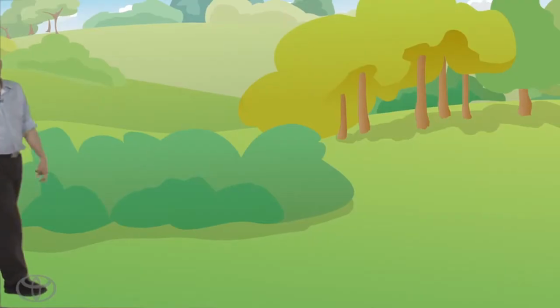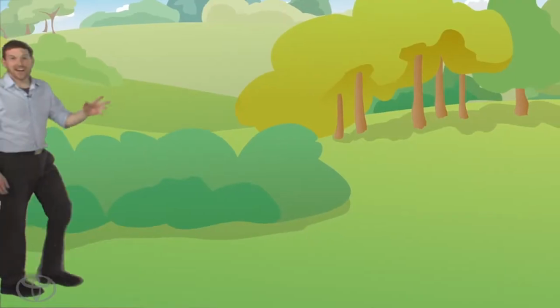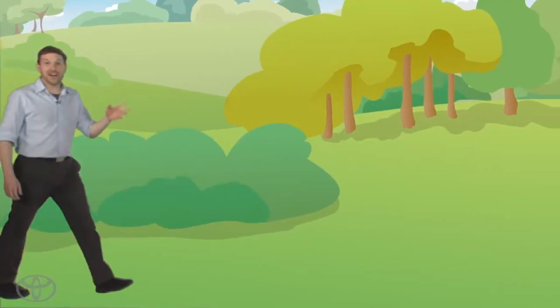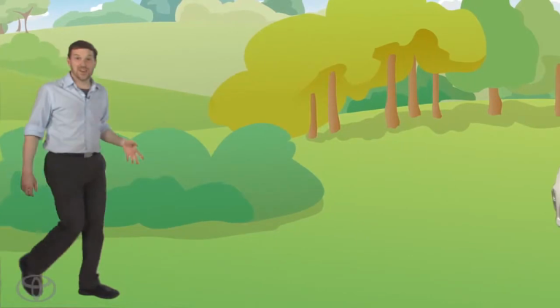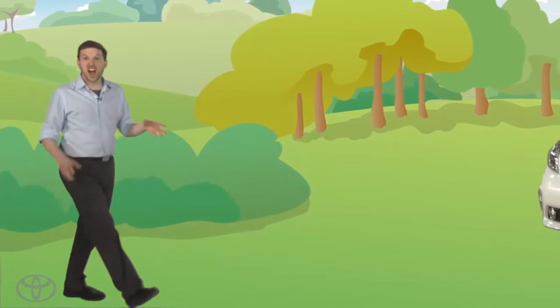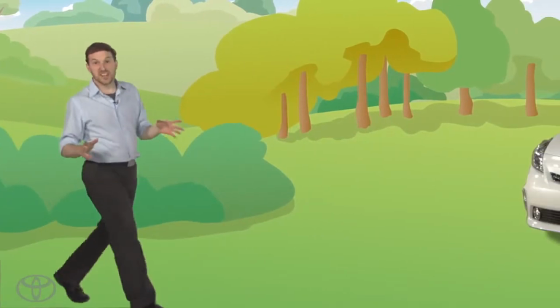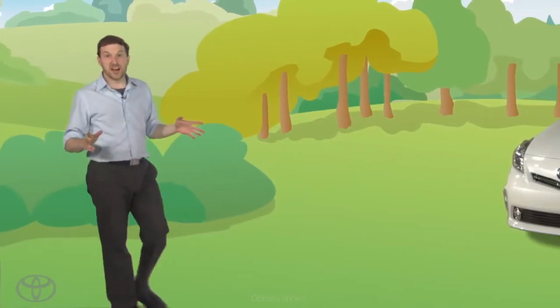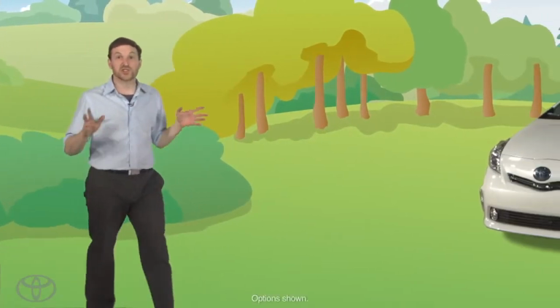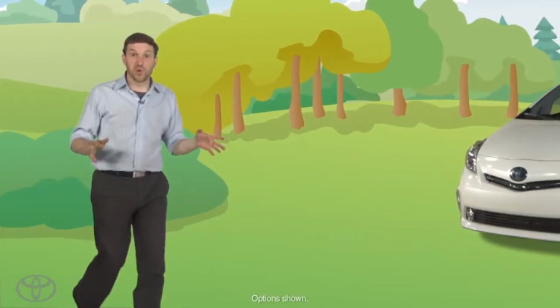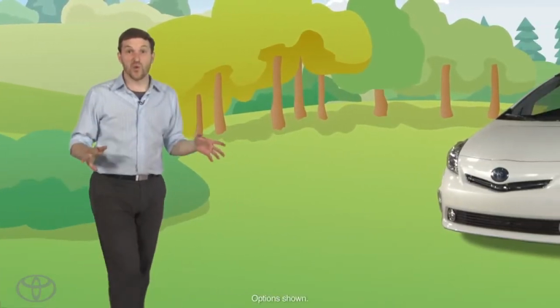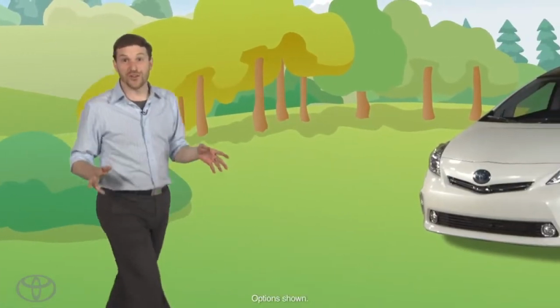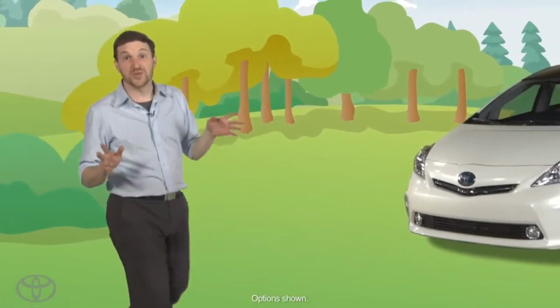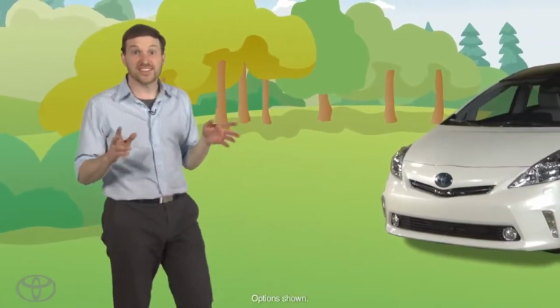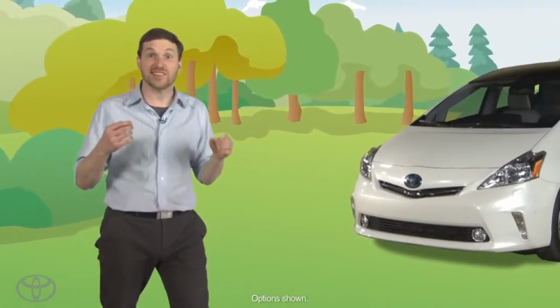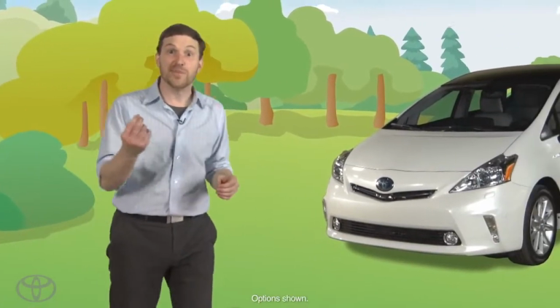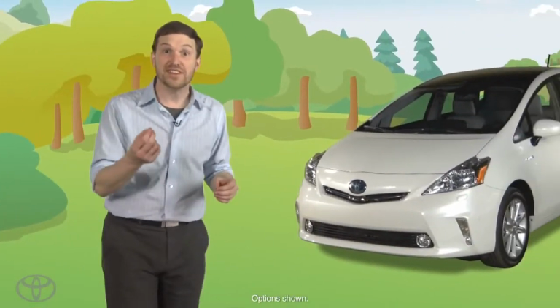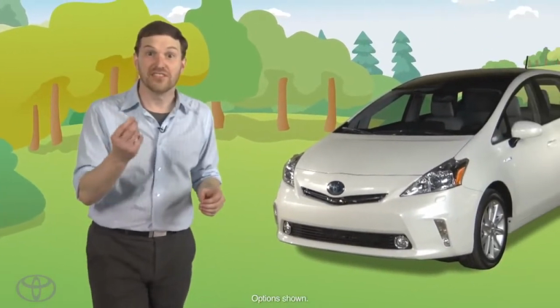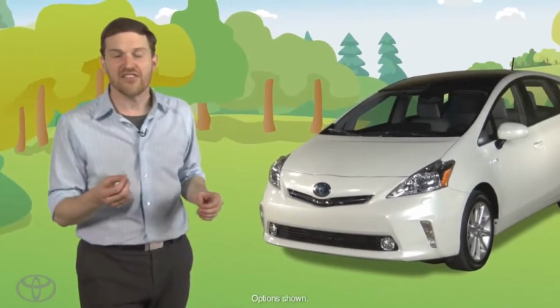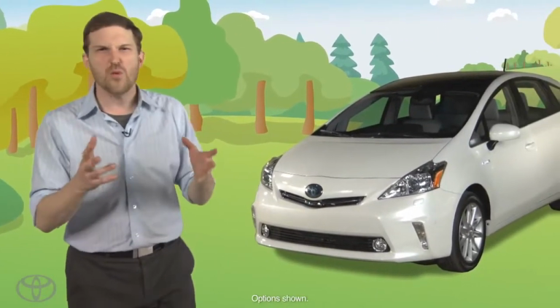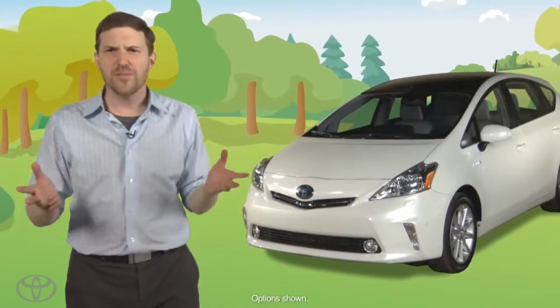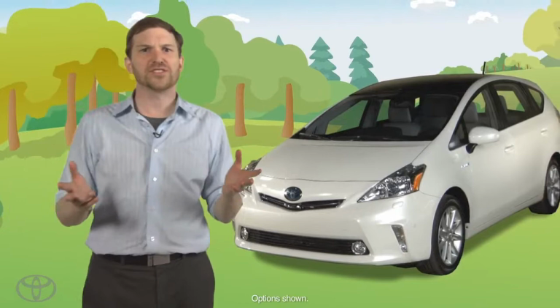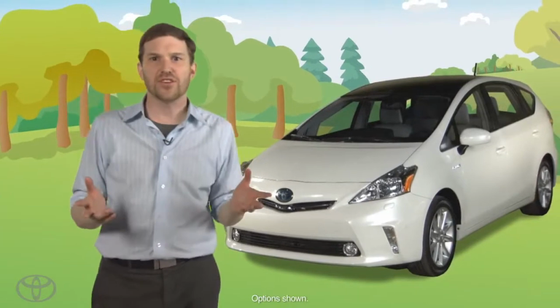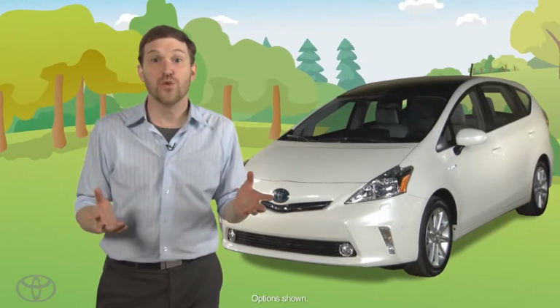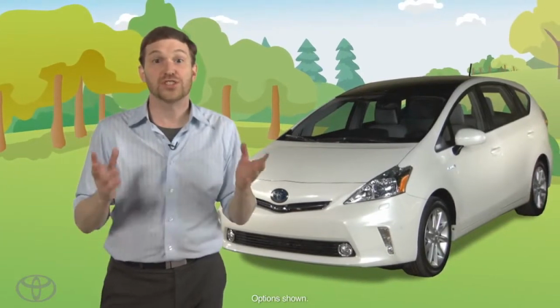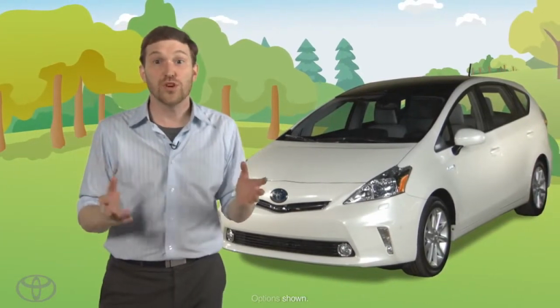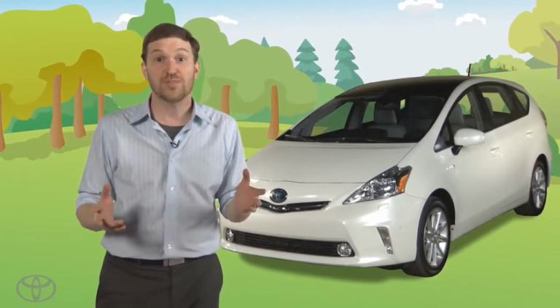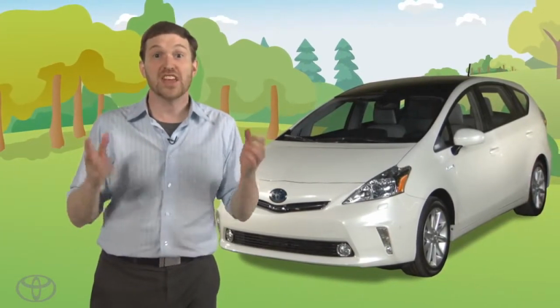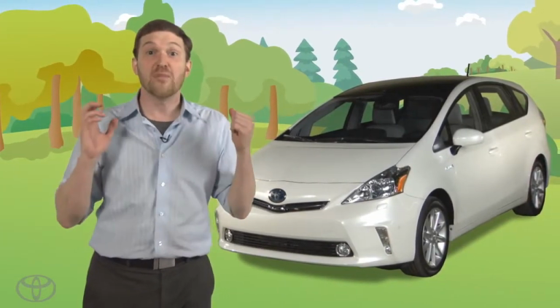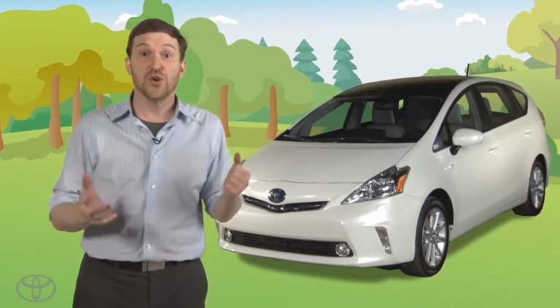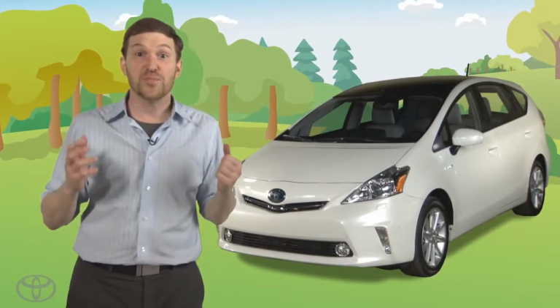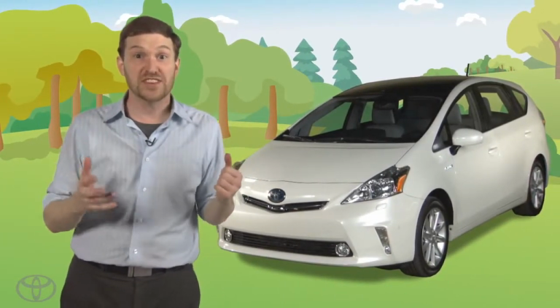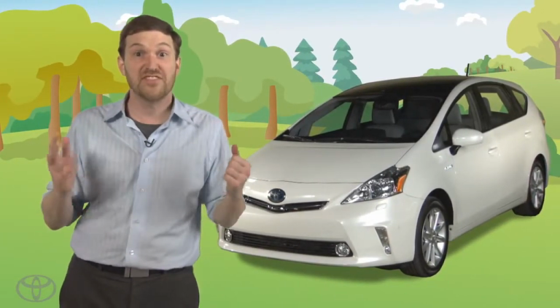Hi, I'm Ben. I'm setting out to explore the world and to investigate the meaning of life, and where better to start than with the storage space of my Toyota Prius V.